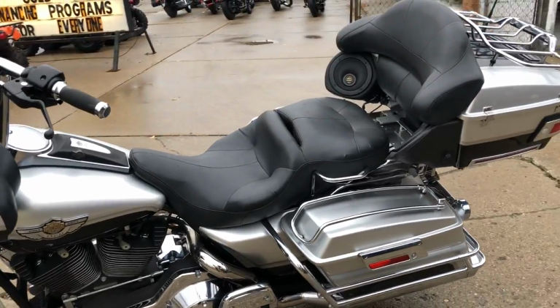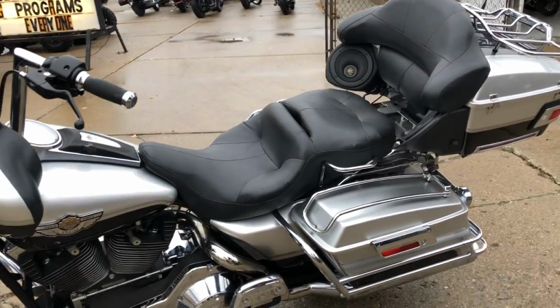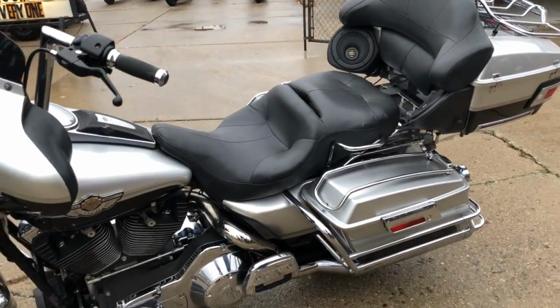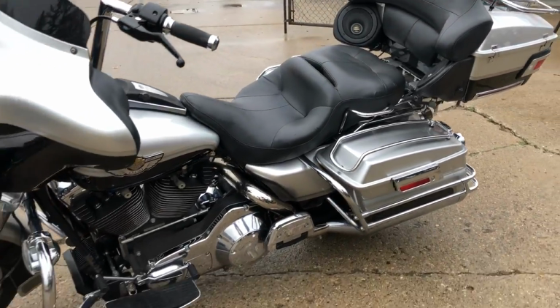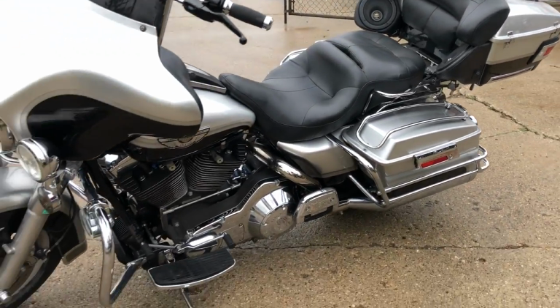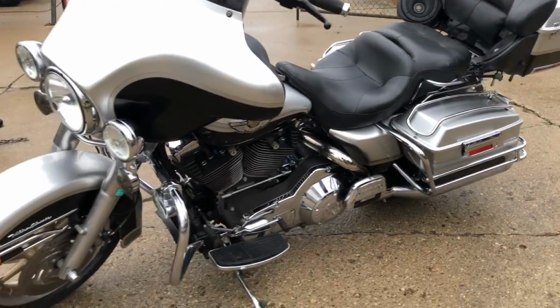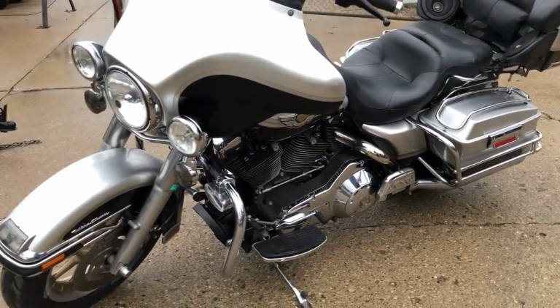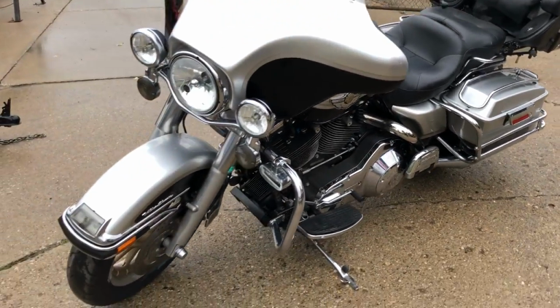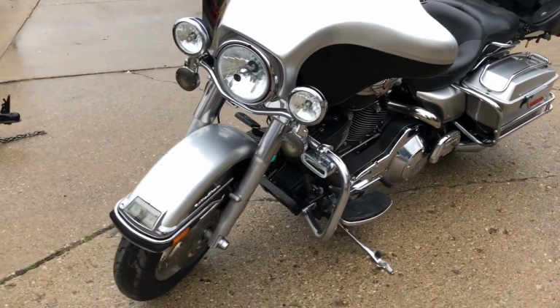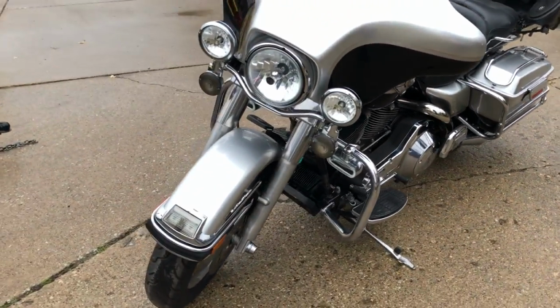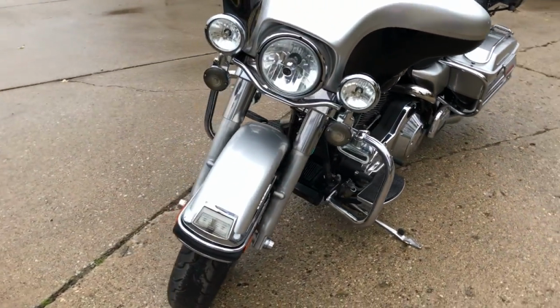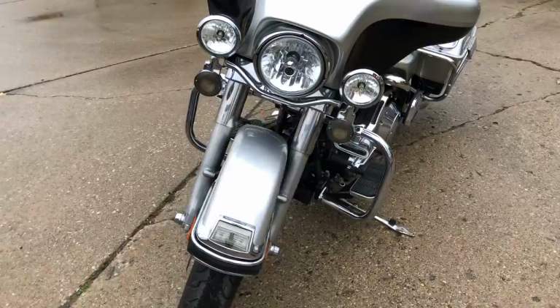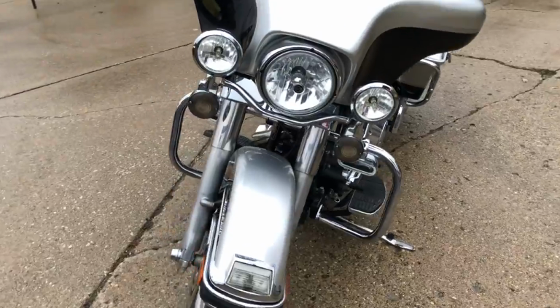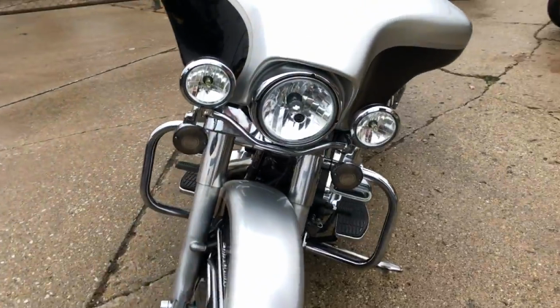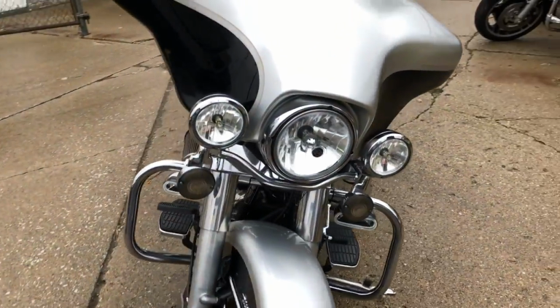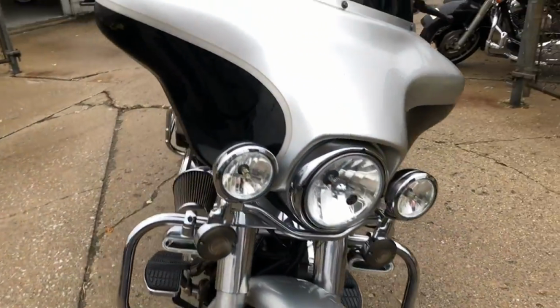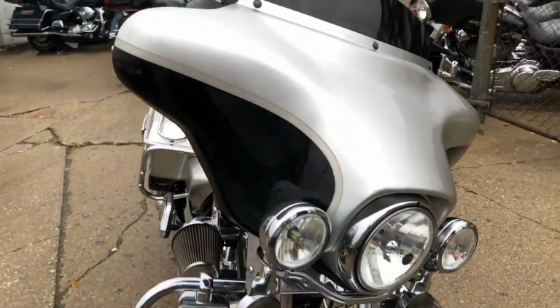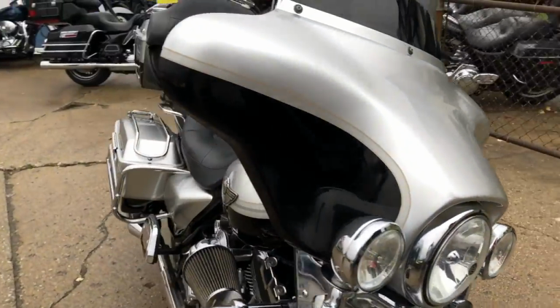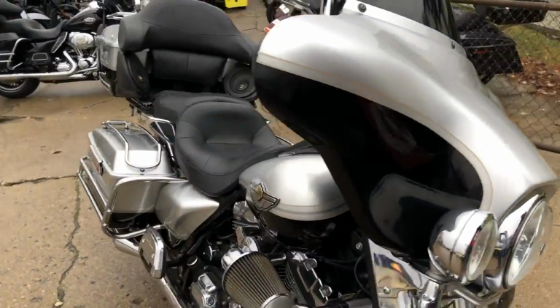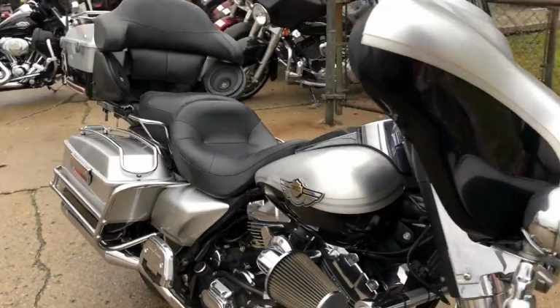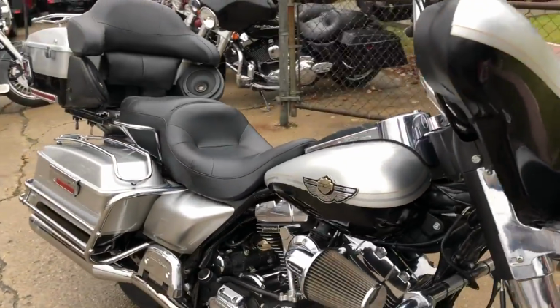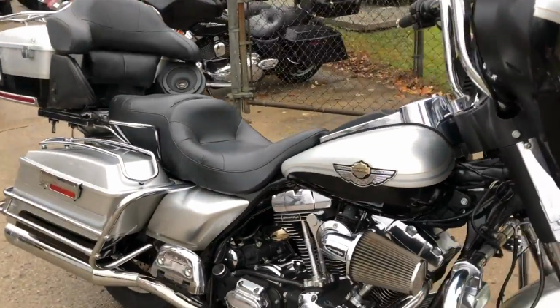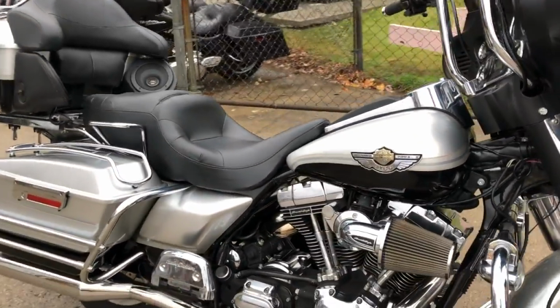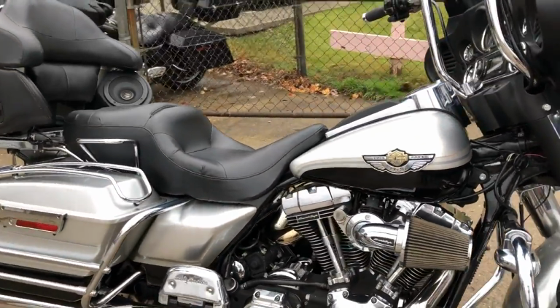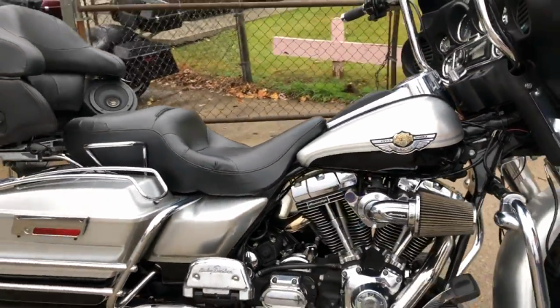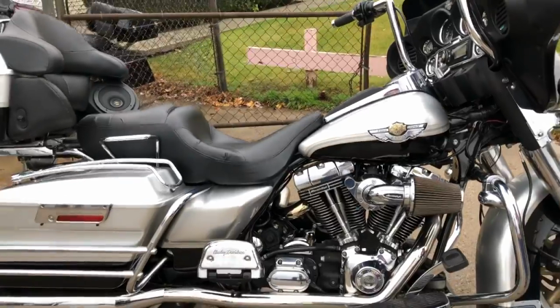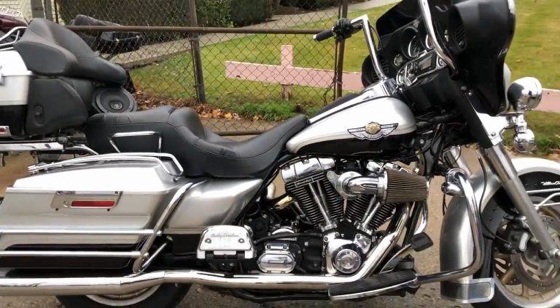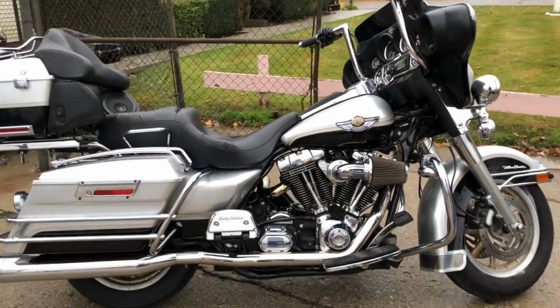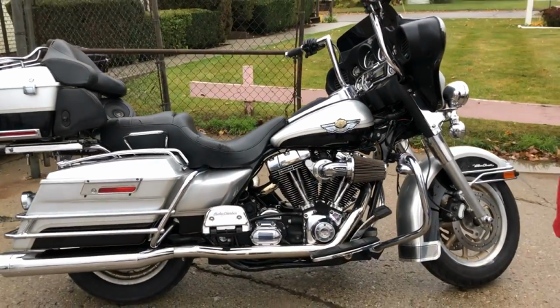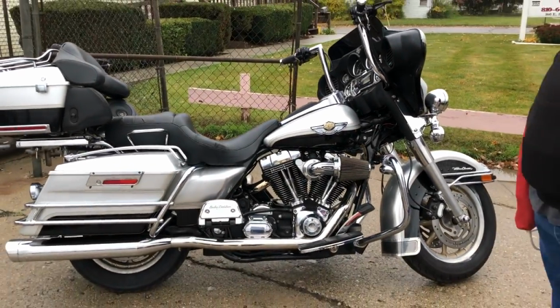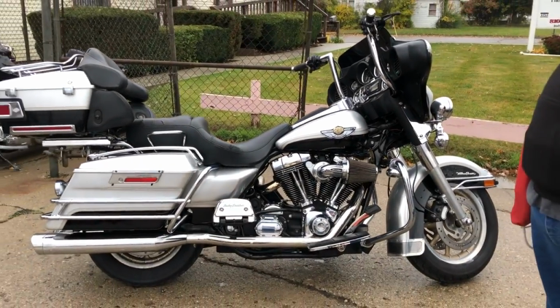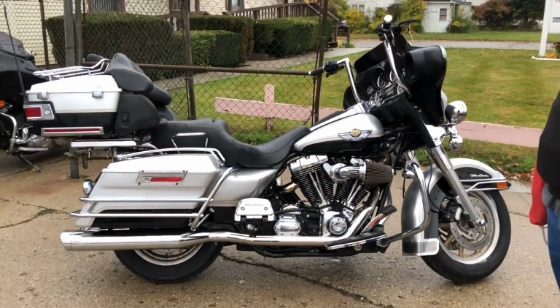Runs strong, everything works. It's just been serviced at the dealership and ready to go. Don't miss this one — that's a 2003 Ultra Classic, only $7,999. Give us a call, we'll get it done: 810-648-9500.